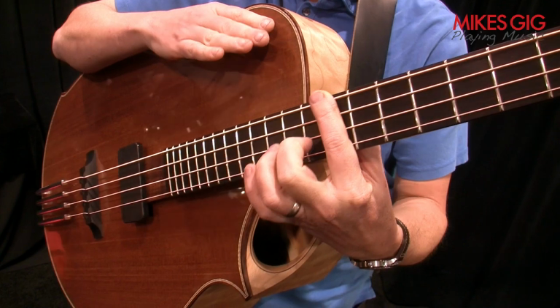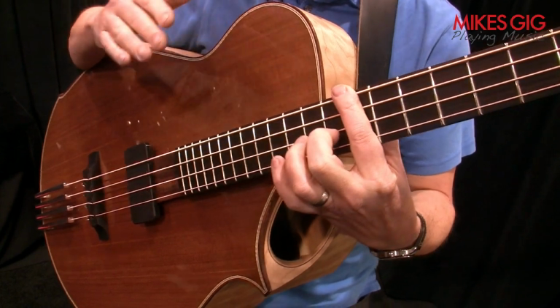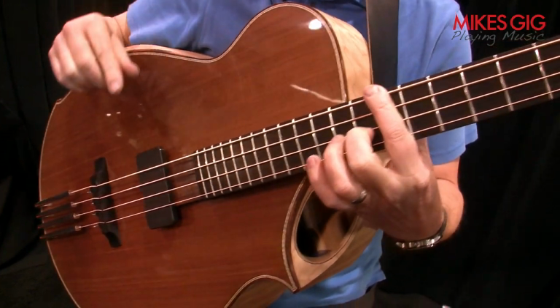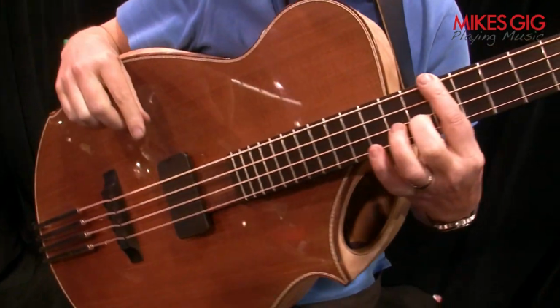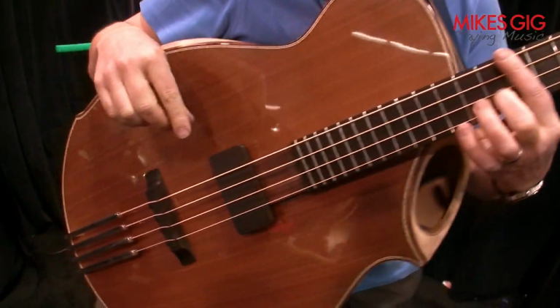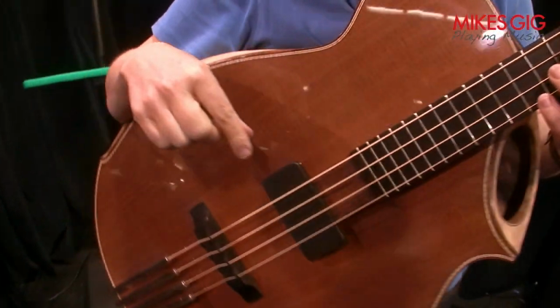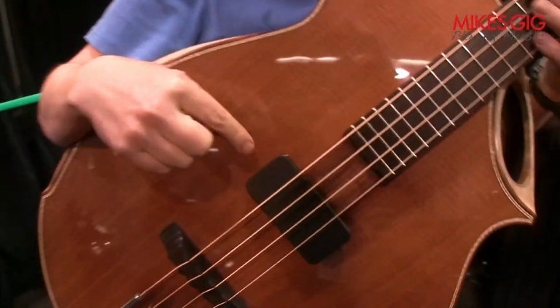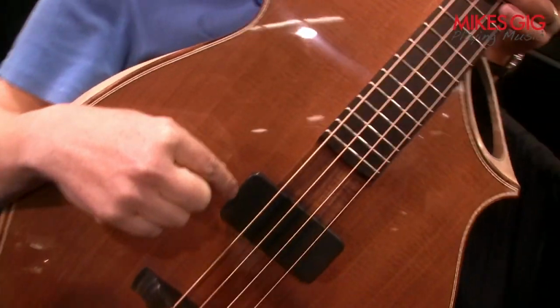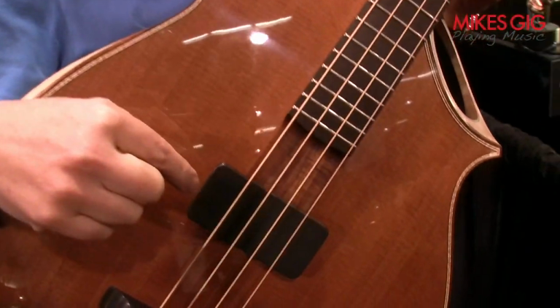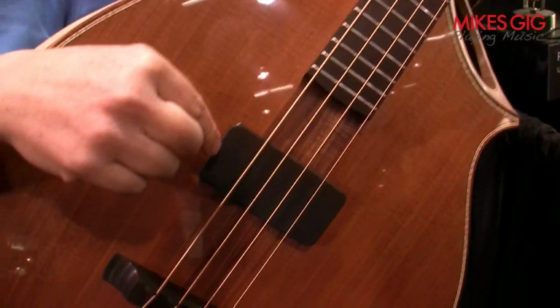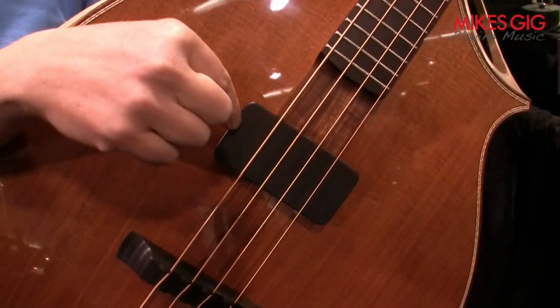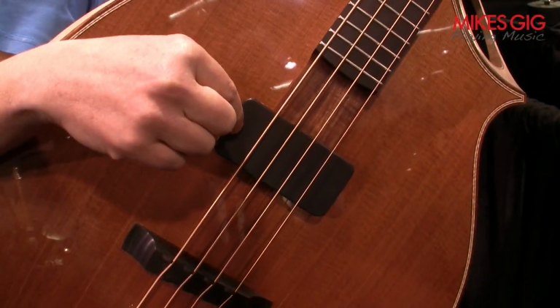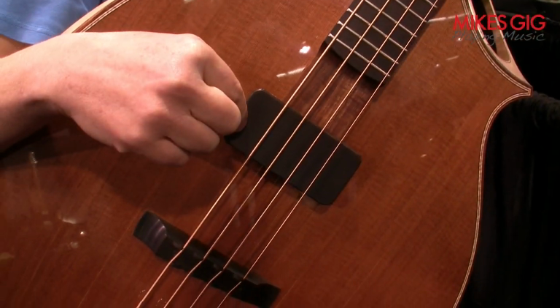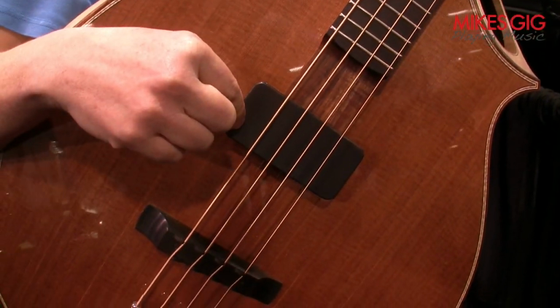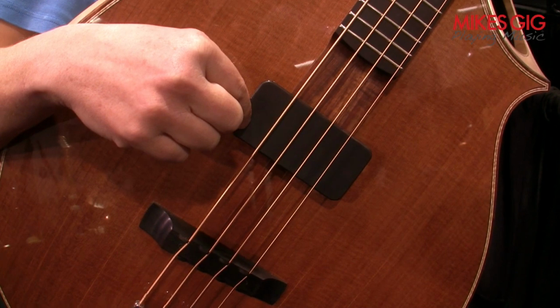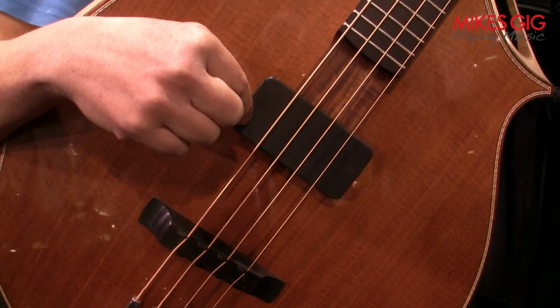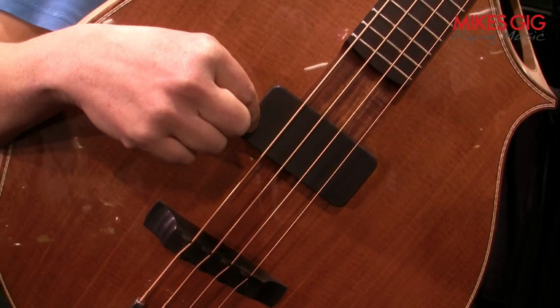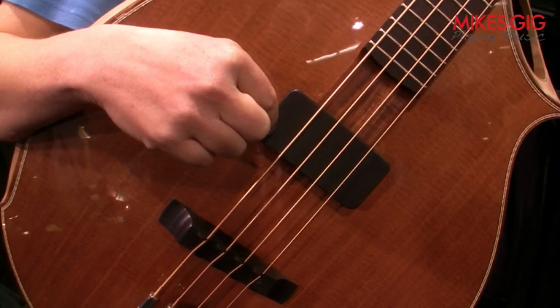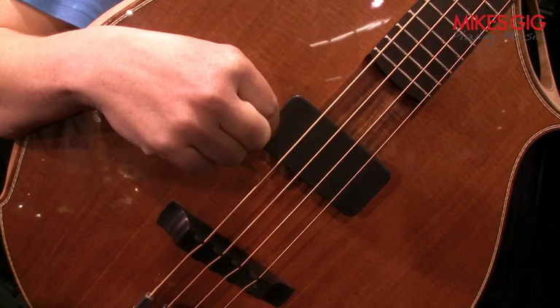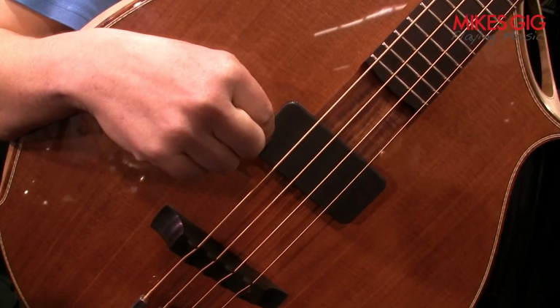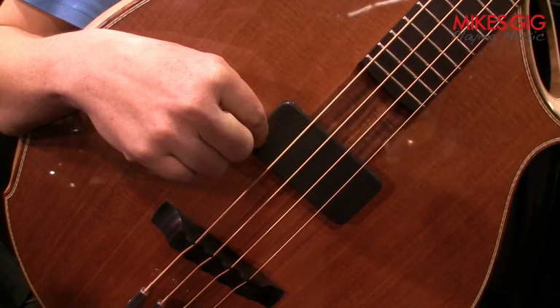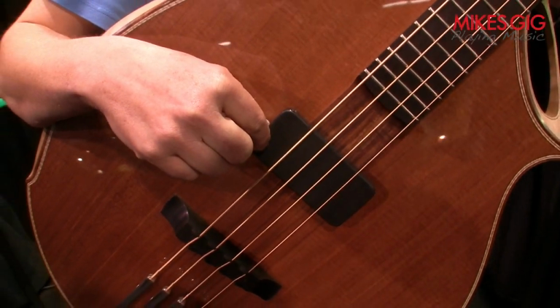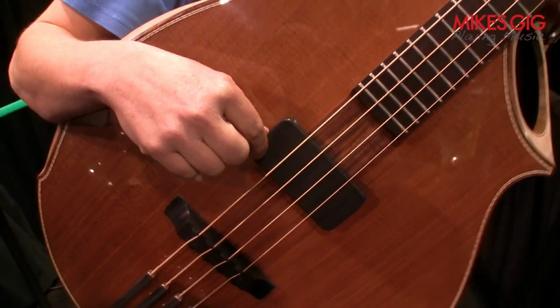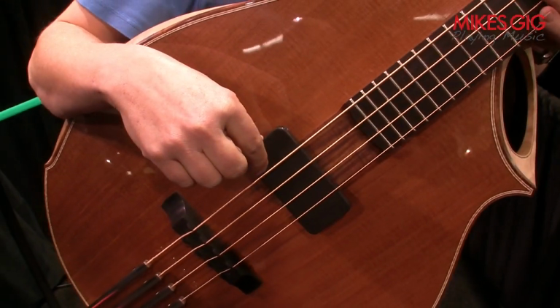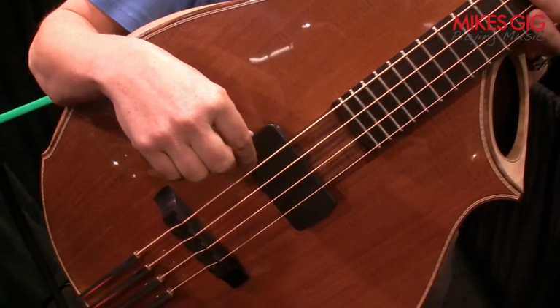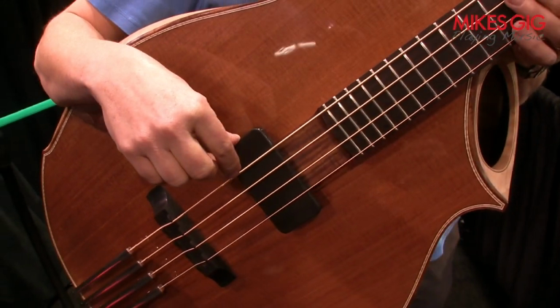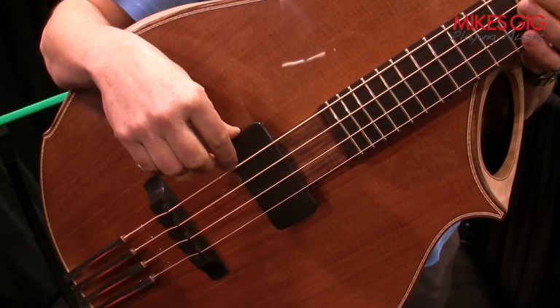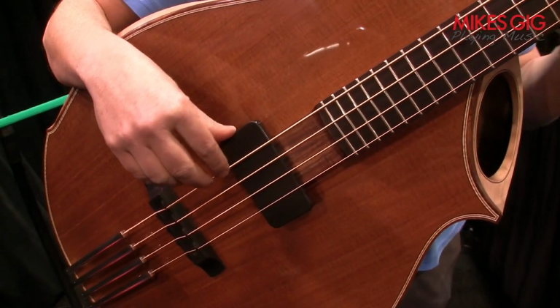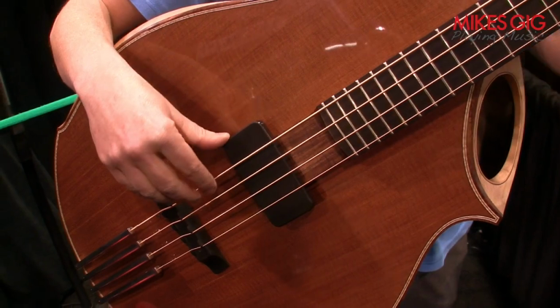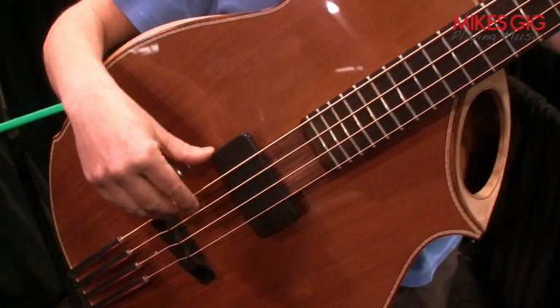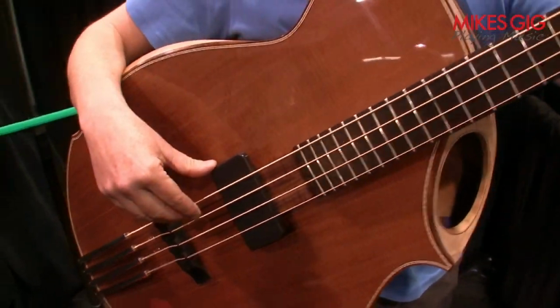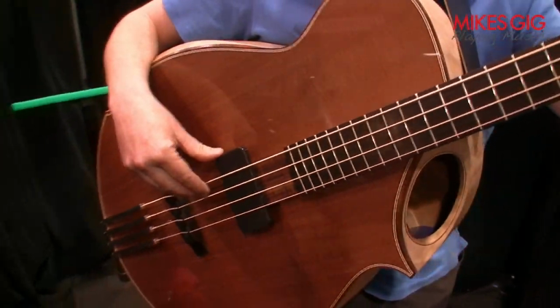A new feature I have this year is a magnetic pickup, which helps in situations when you have to amplify the instrument. And so I'll just play a little bit now.